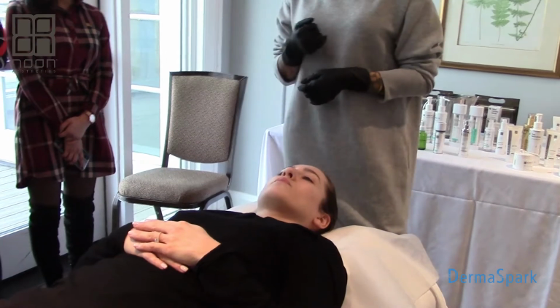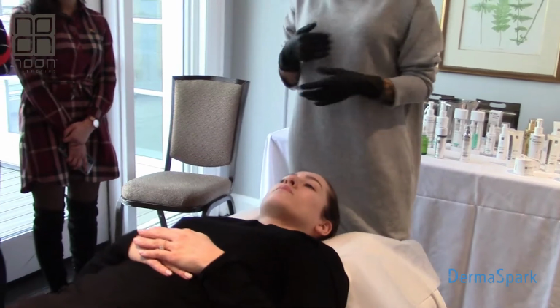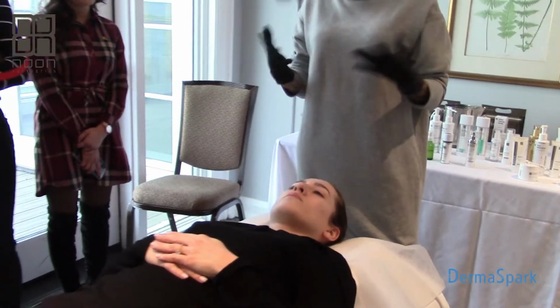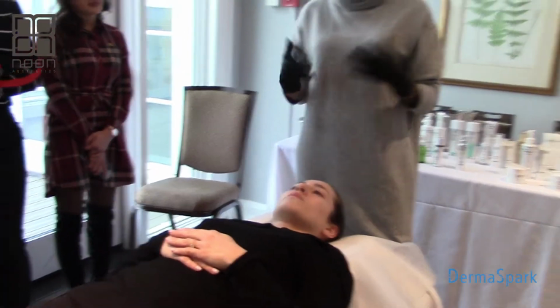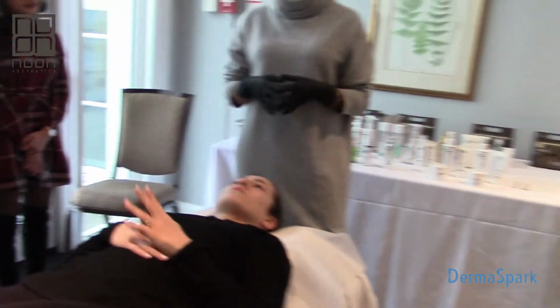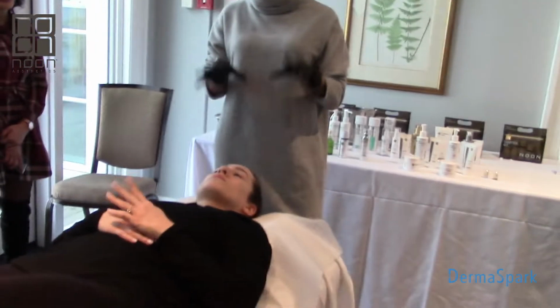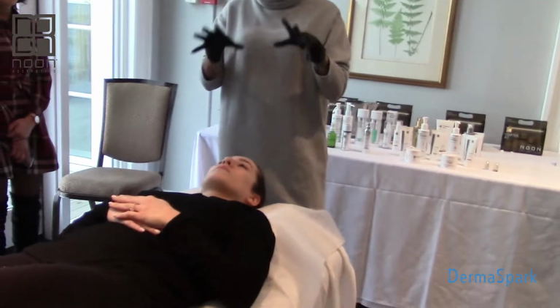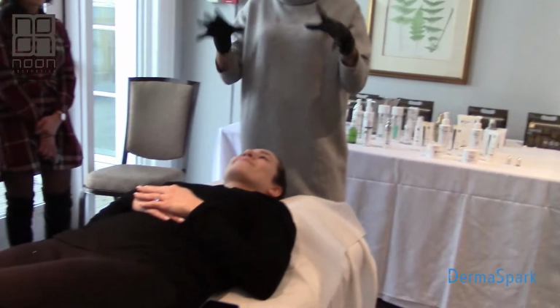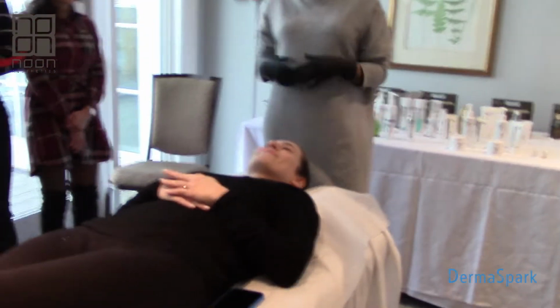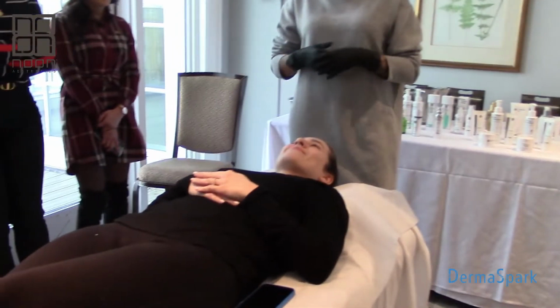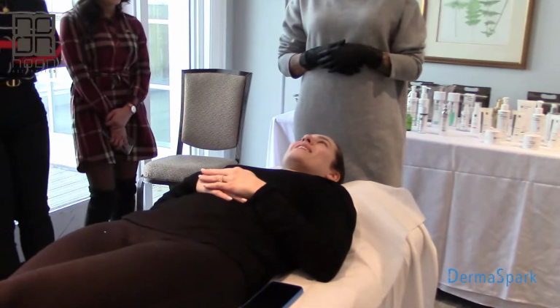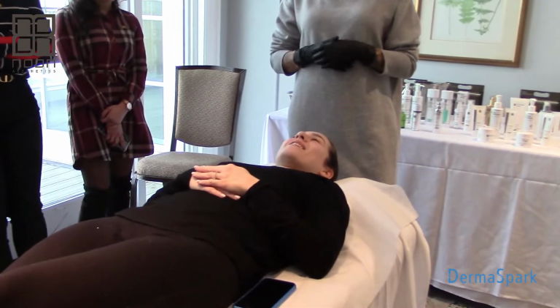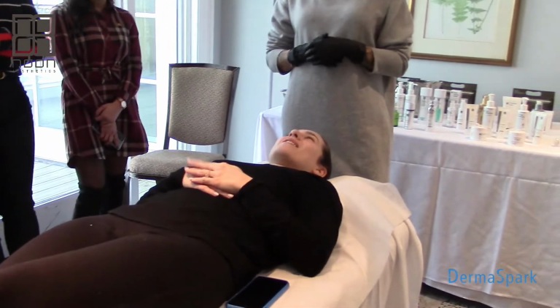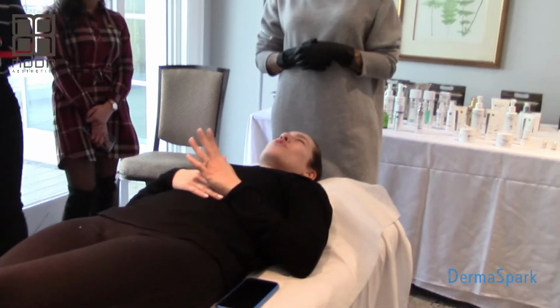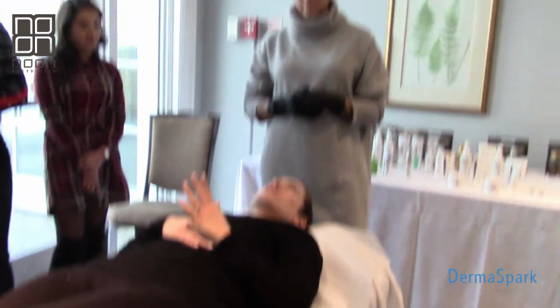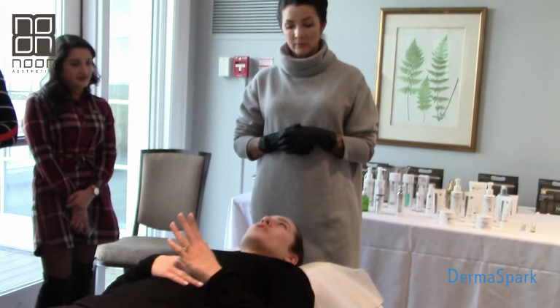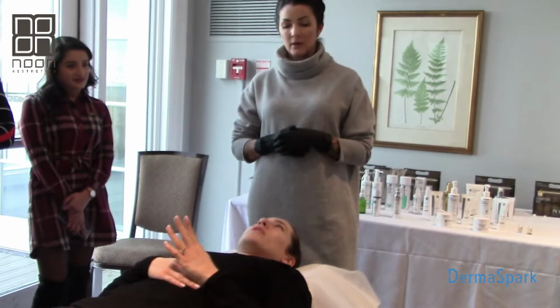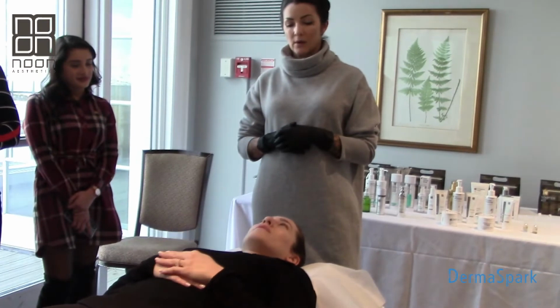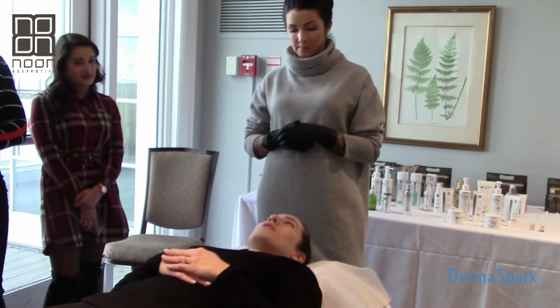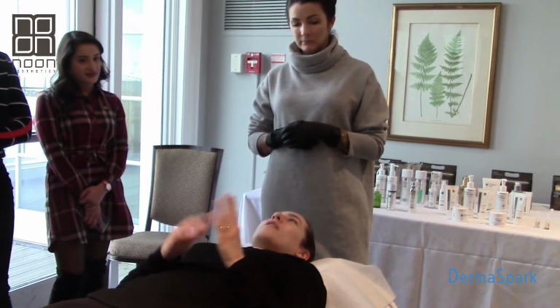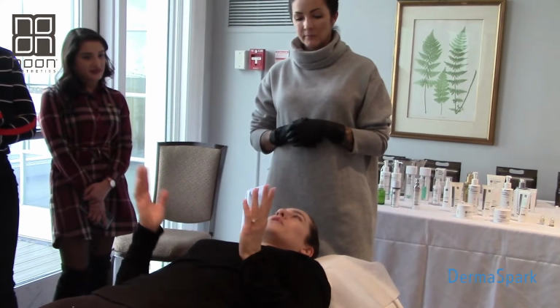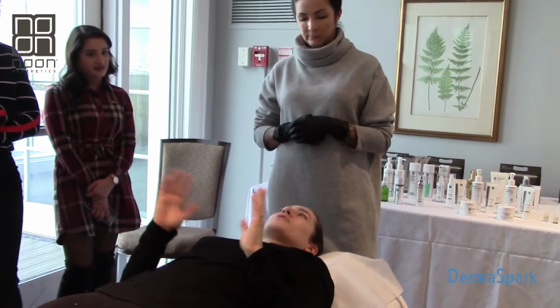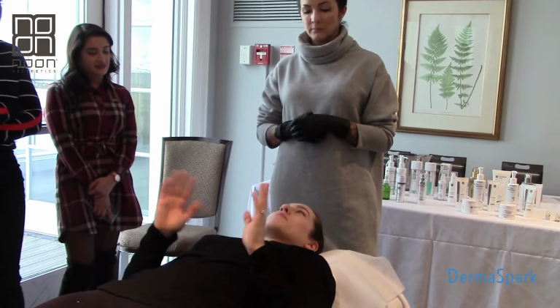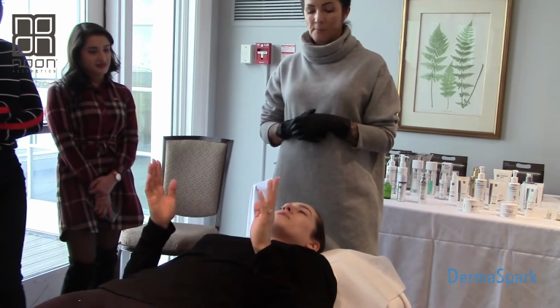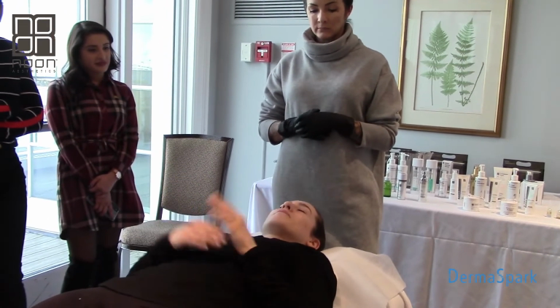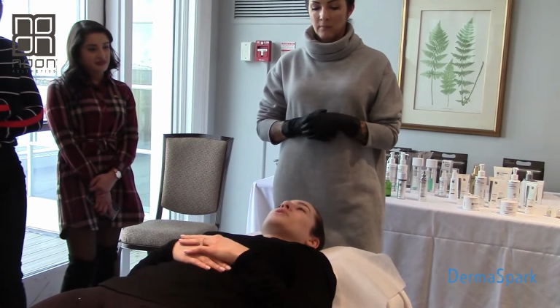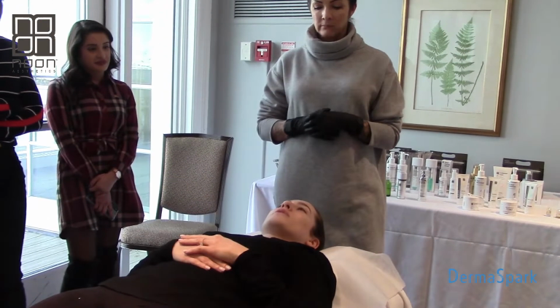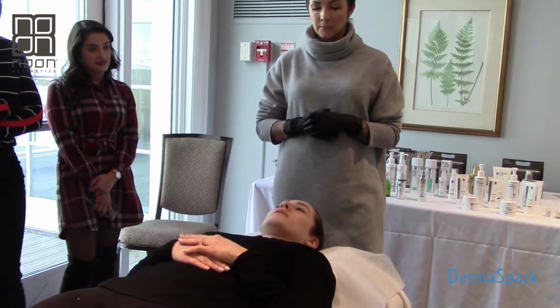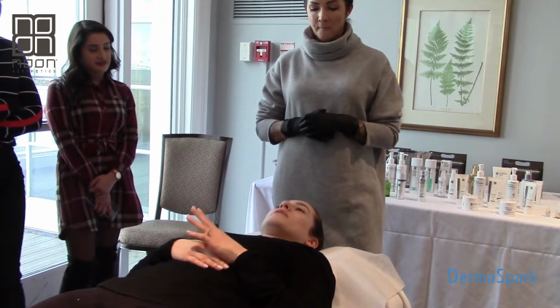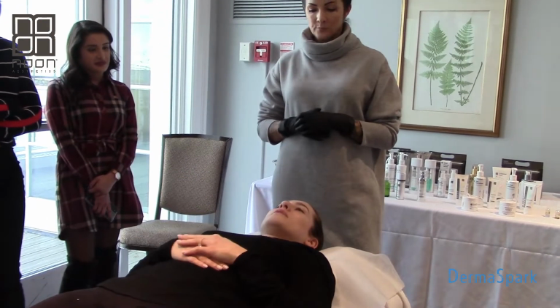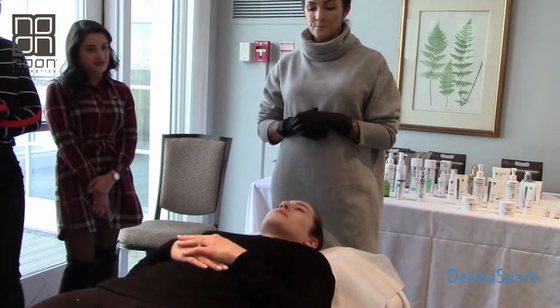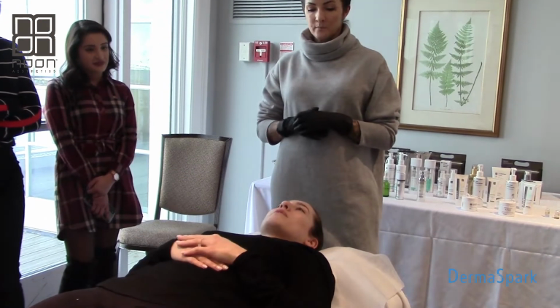Tell me a little bit about your skin. What is it doing right now? How are we feeling? Normal to dry. On an average, summer, winter, doesn't matter.